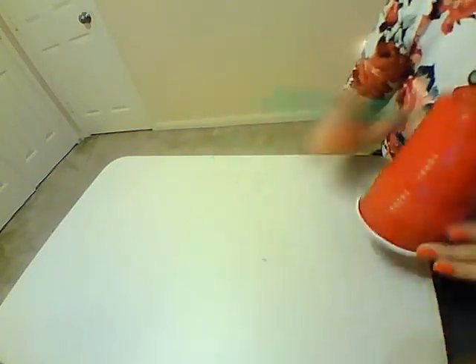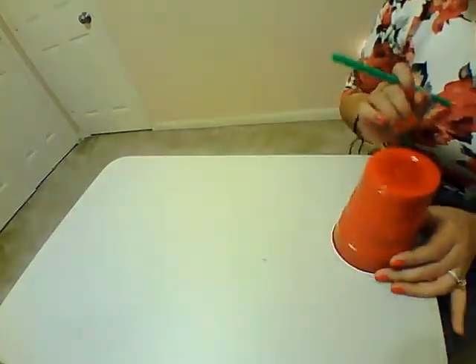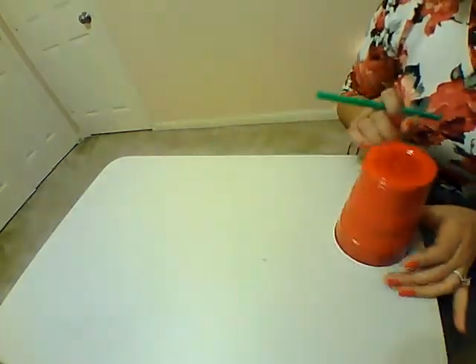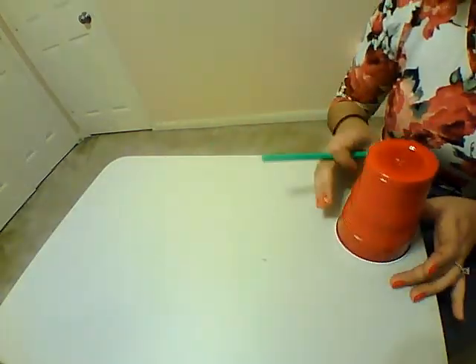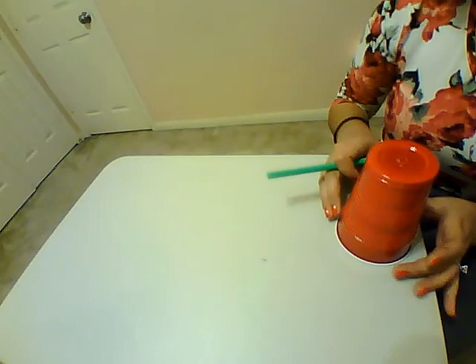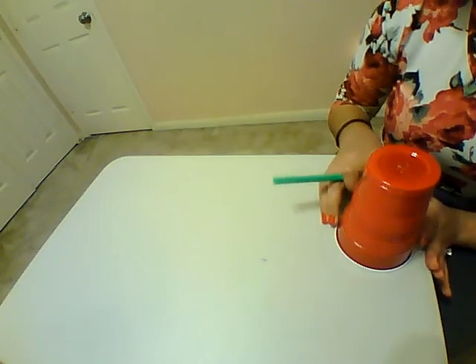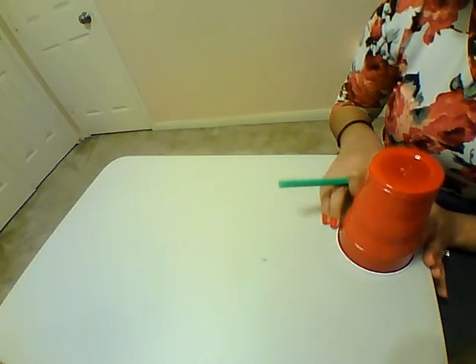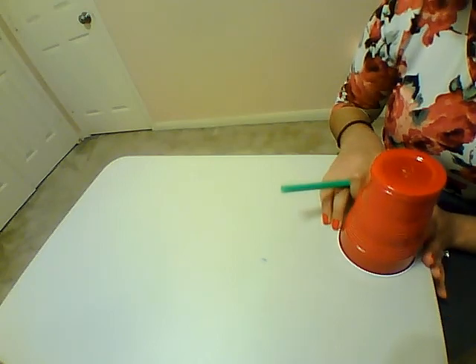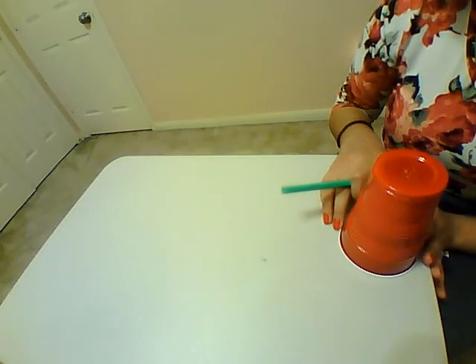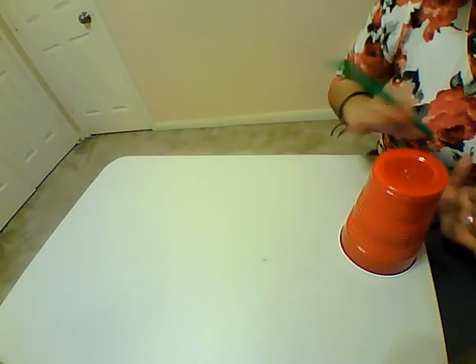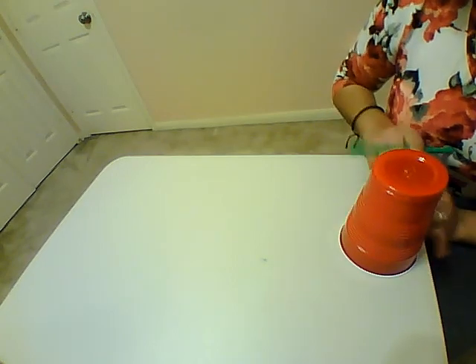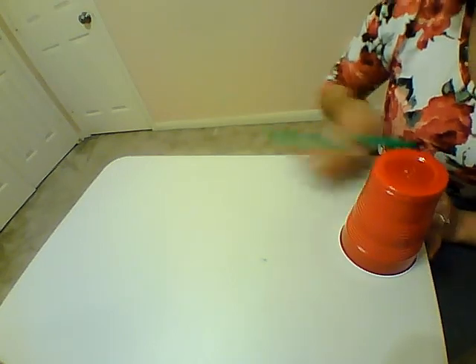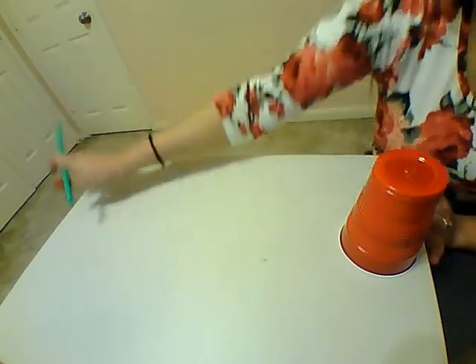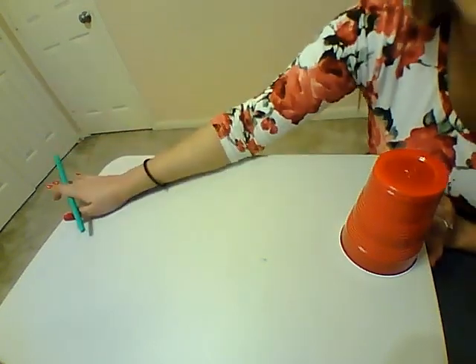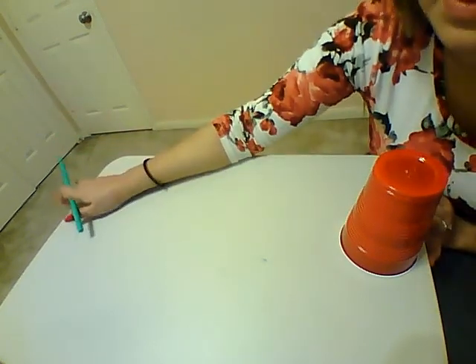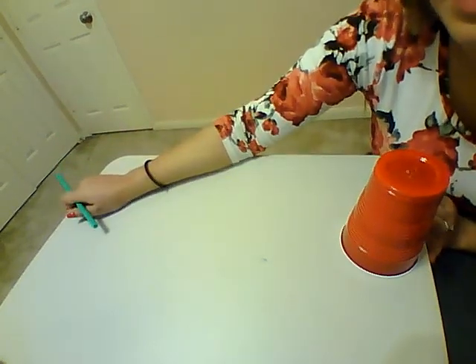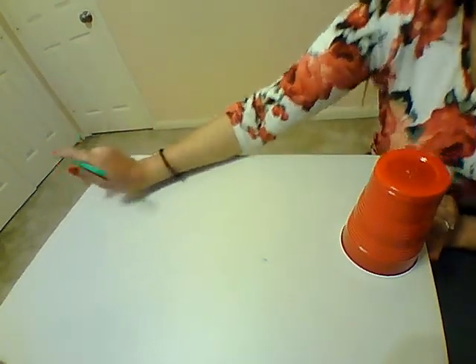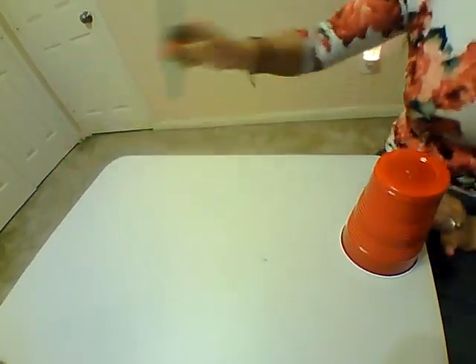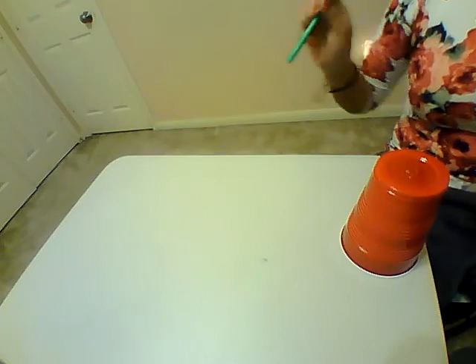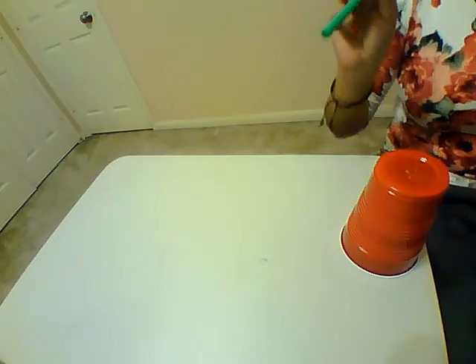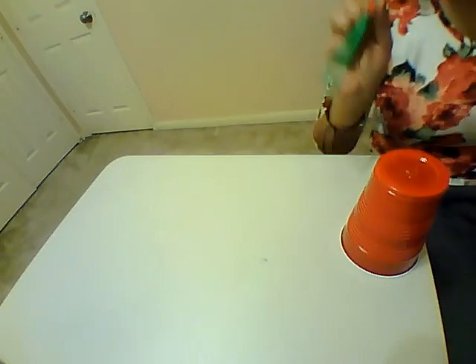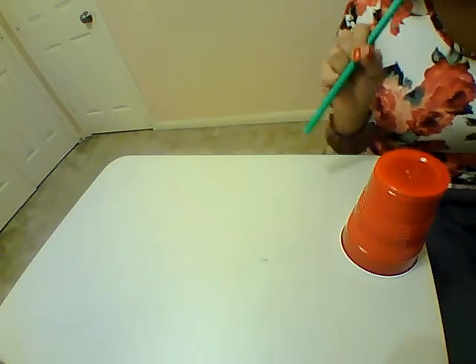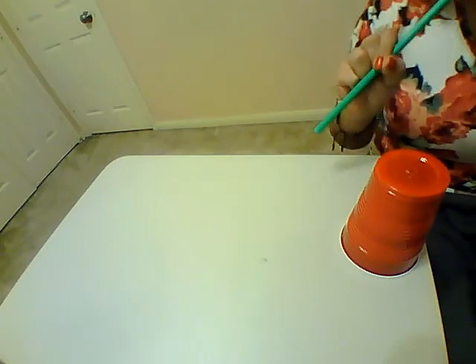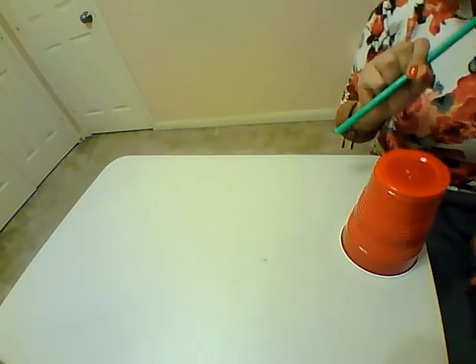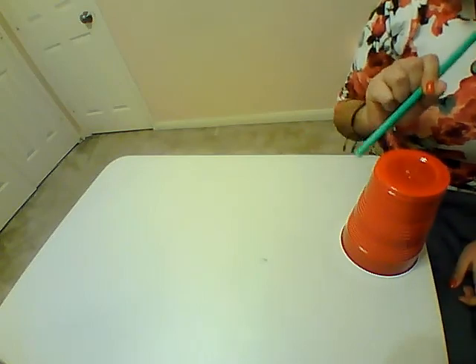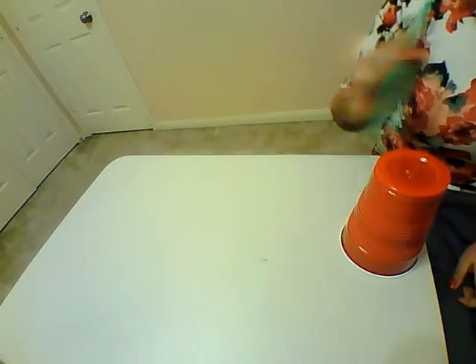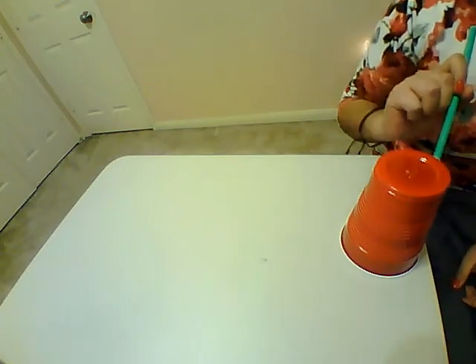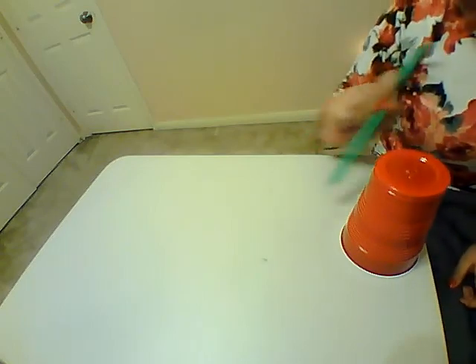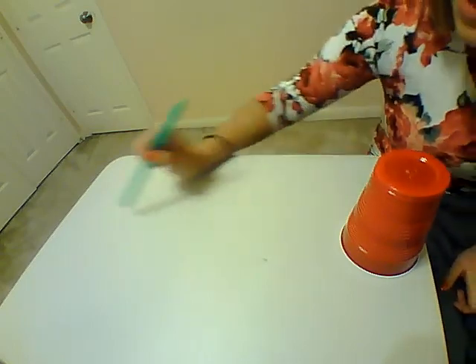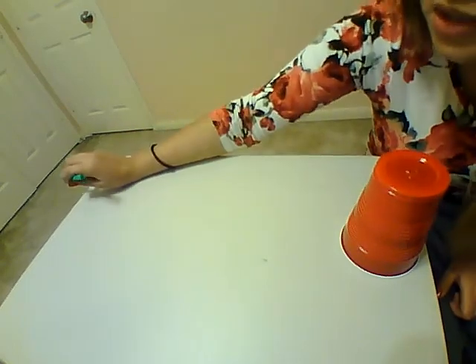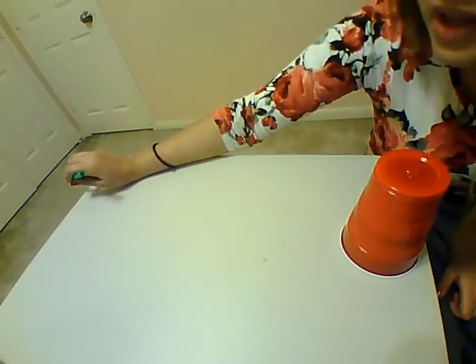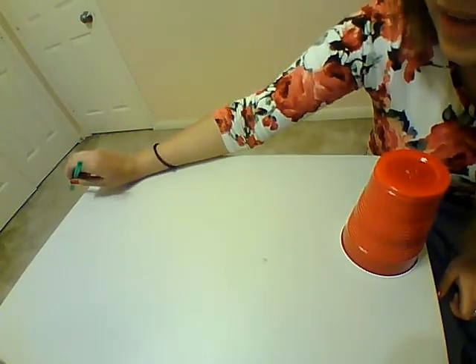What you're going to do is you're going to start the cup at one end of the table — this will be the starting, this will be the finish. And you're going to blow through your straw to see how long it takes you to get it to go to the other end.